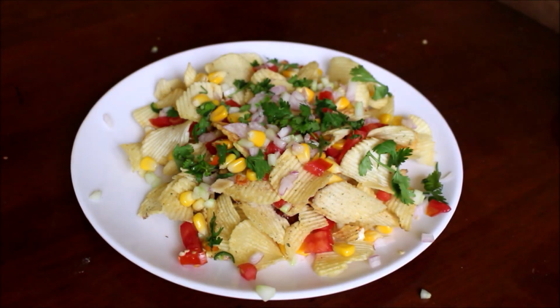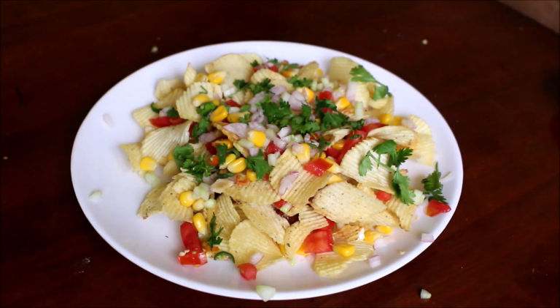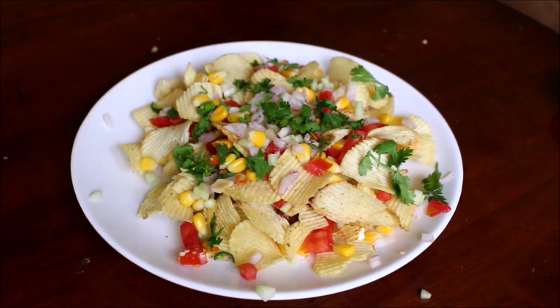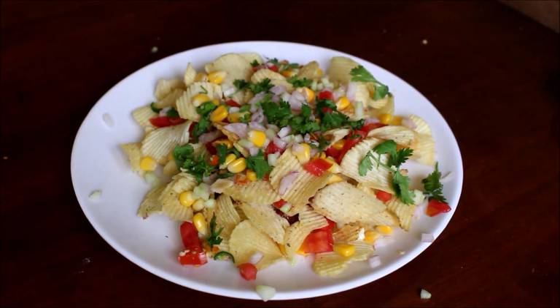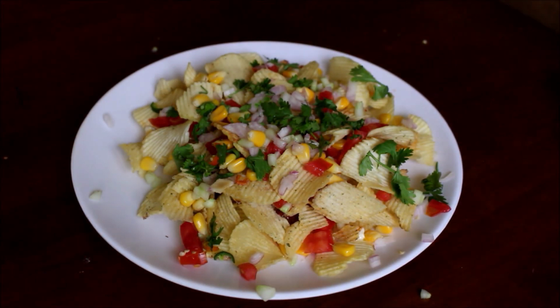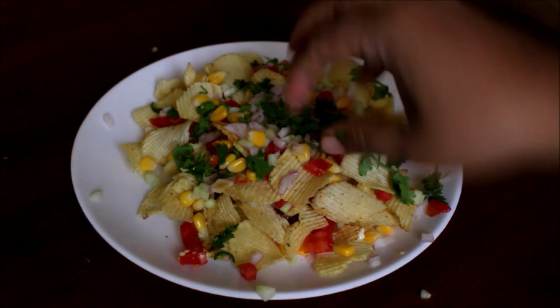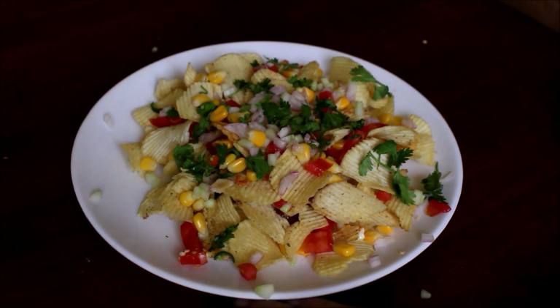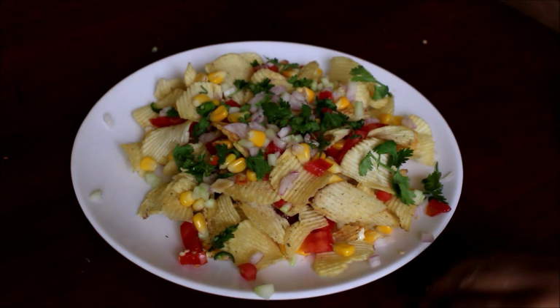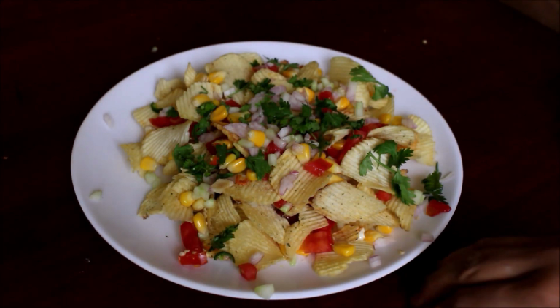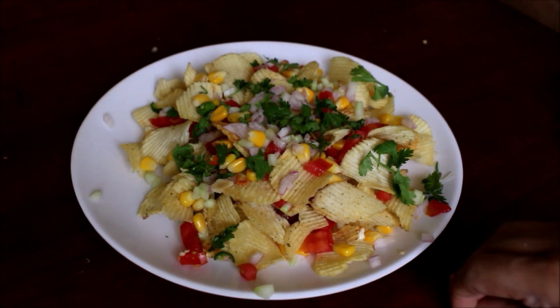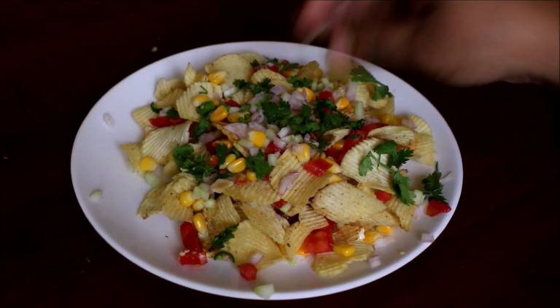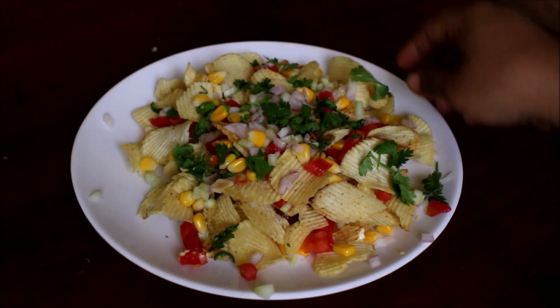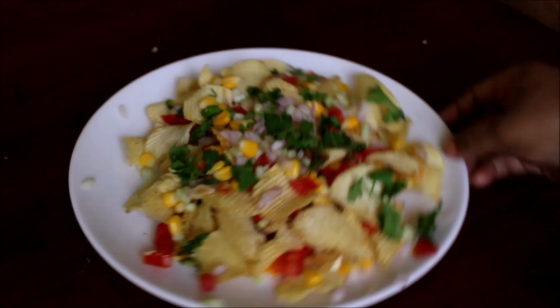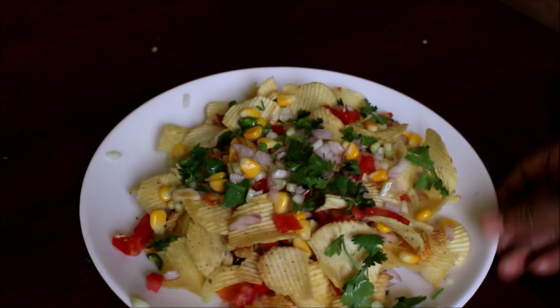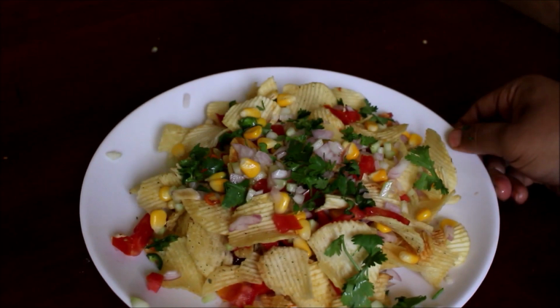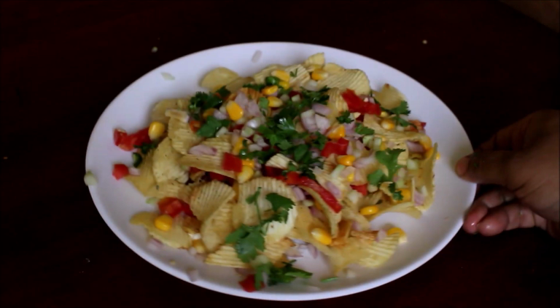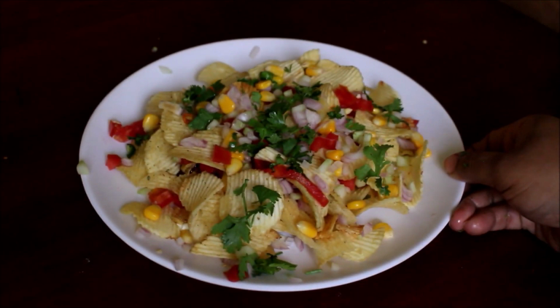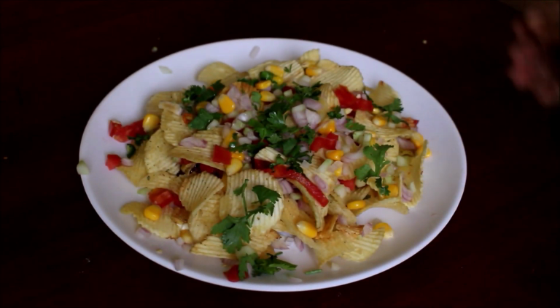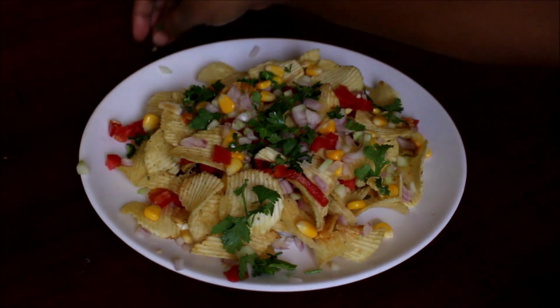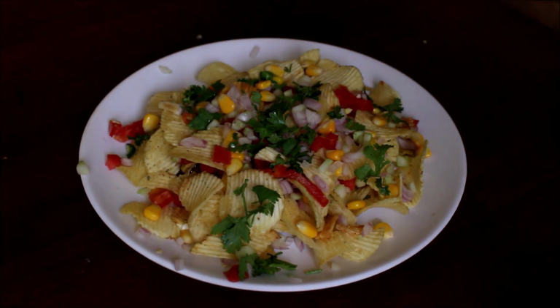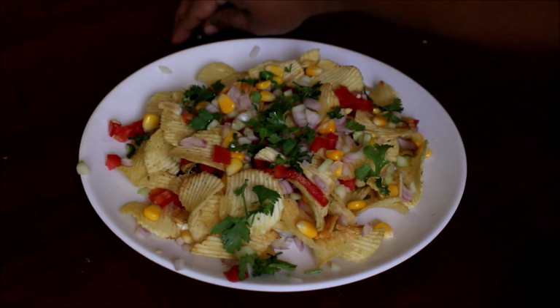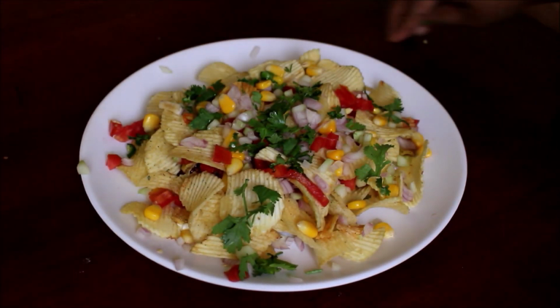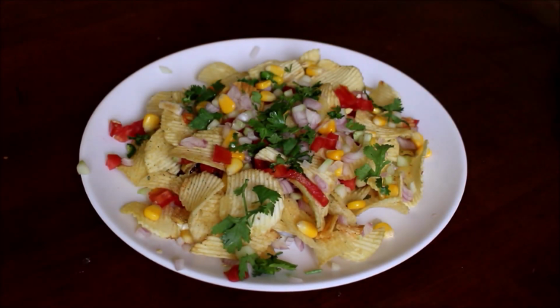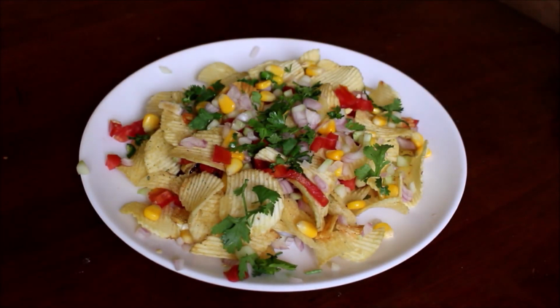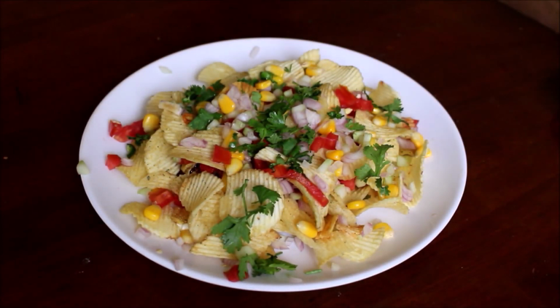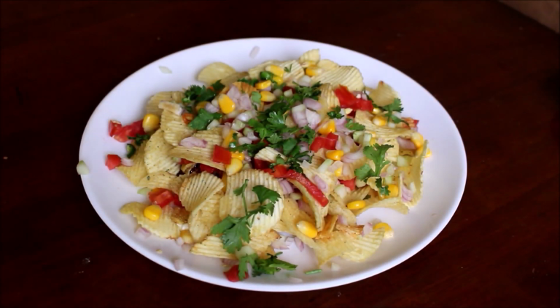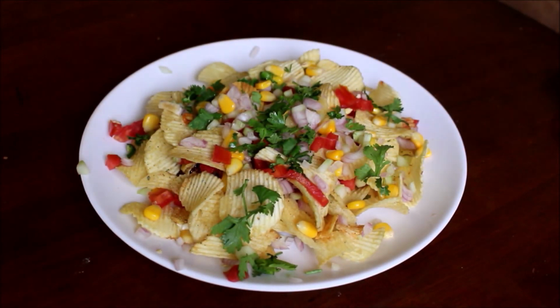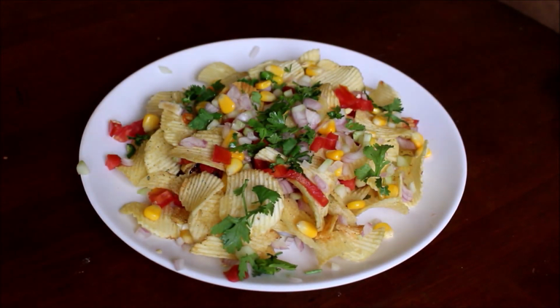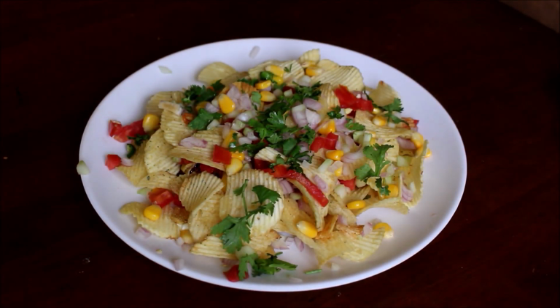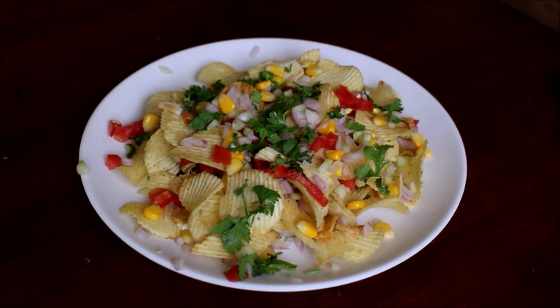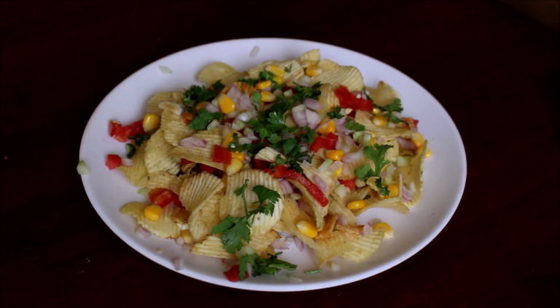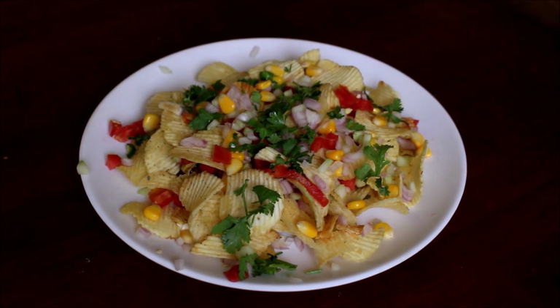After layering all the chips and veggies, I'll be topping it with the fruit salt, chaat masala, coriander, and lime juice.